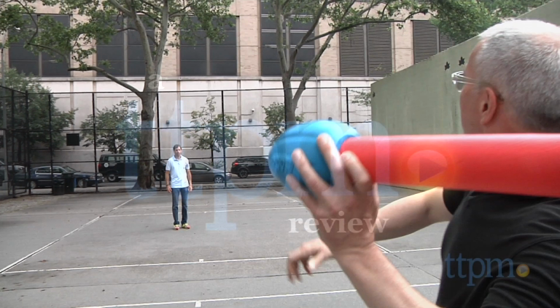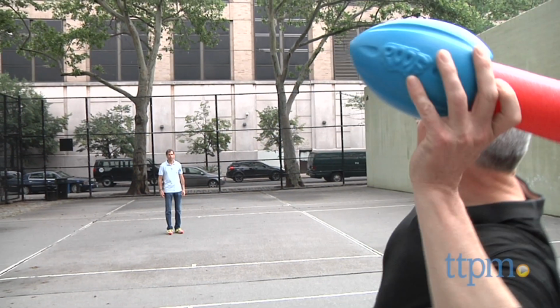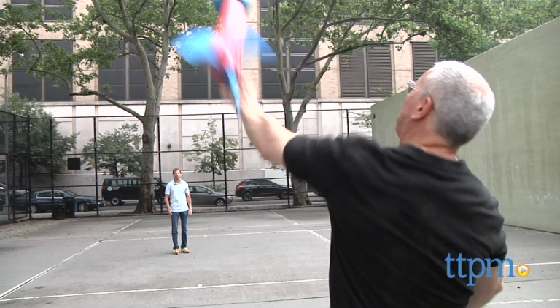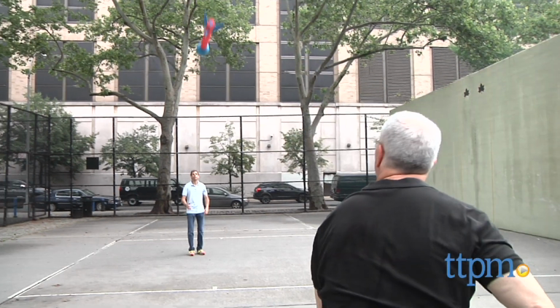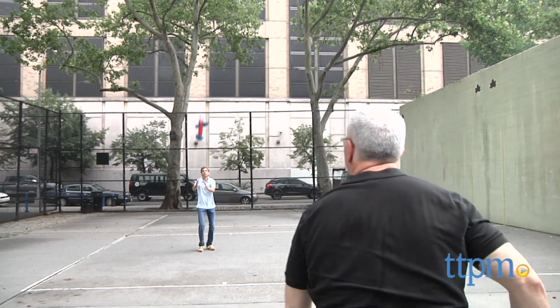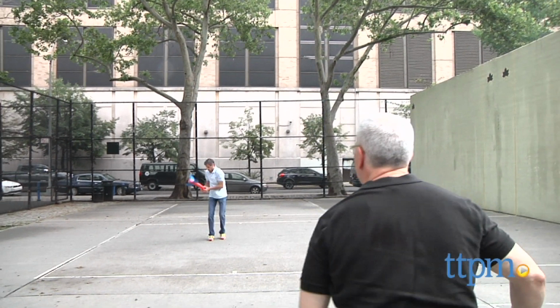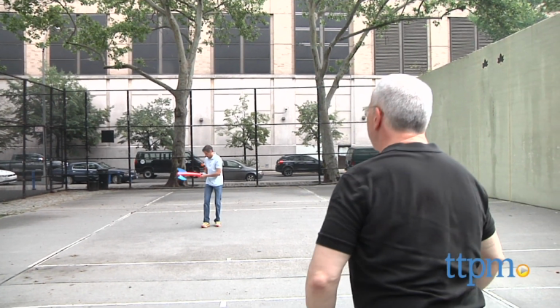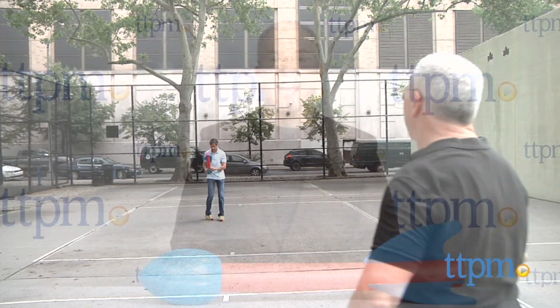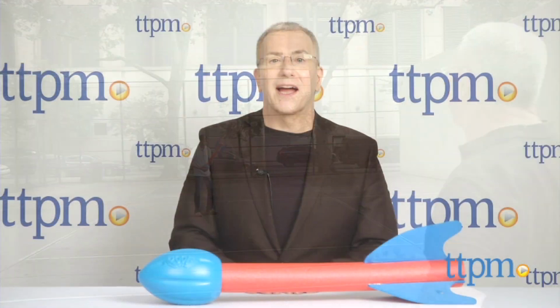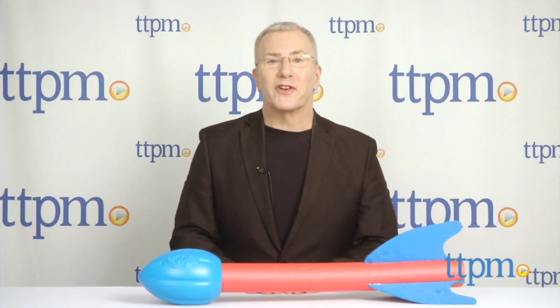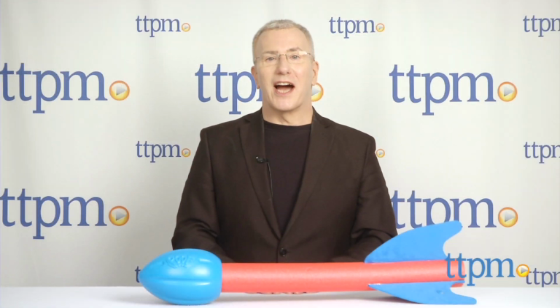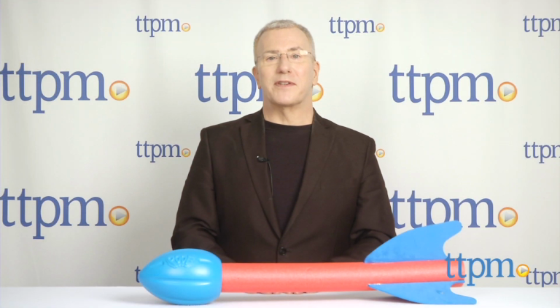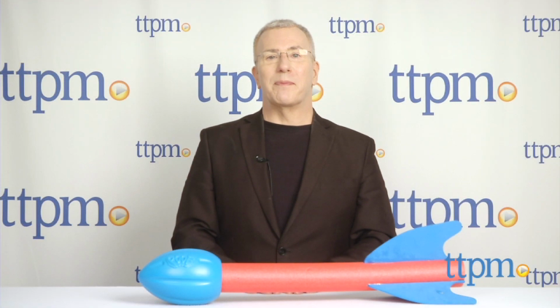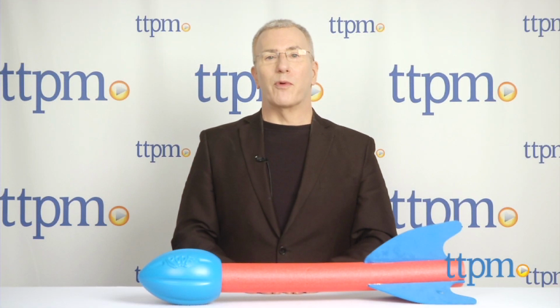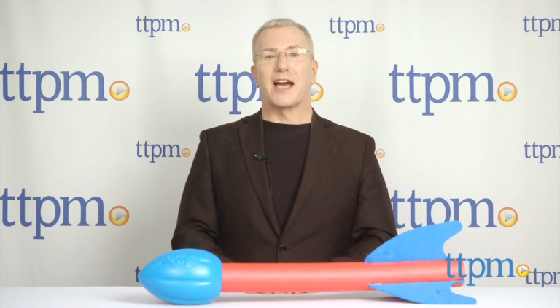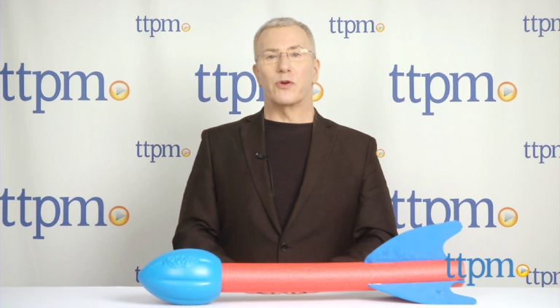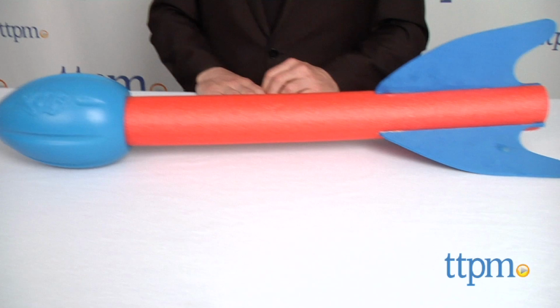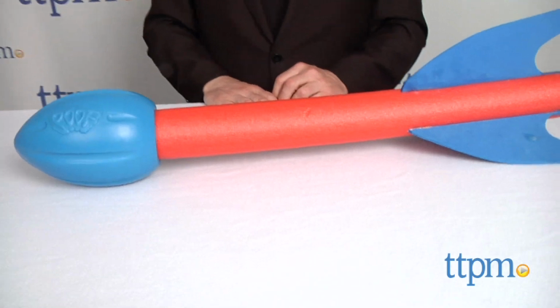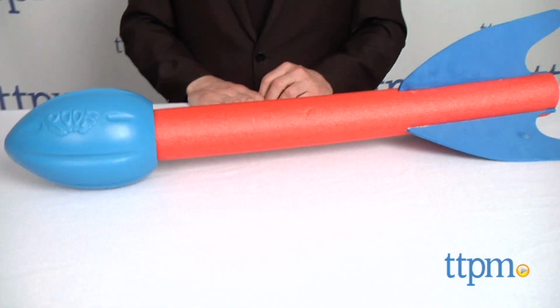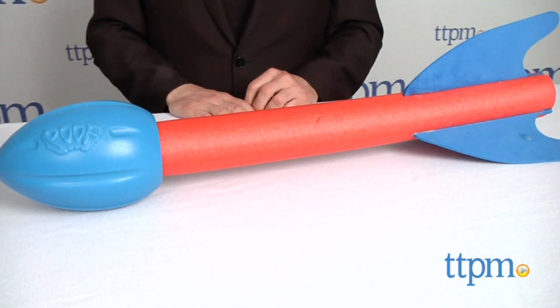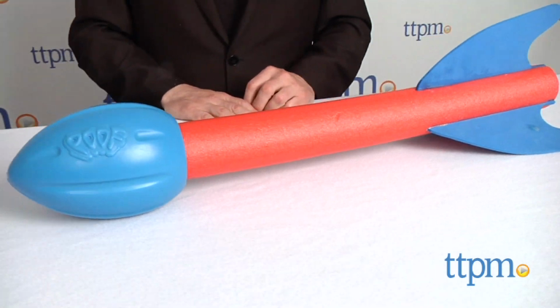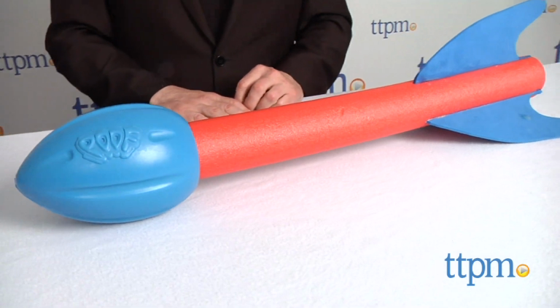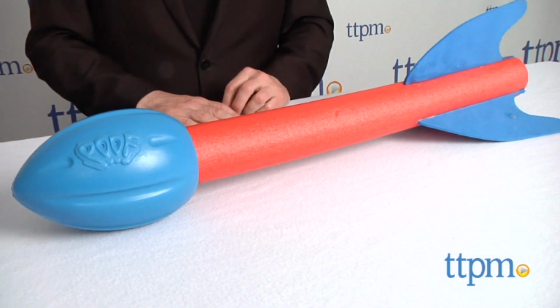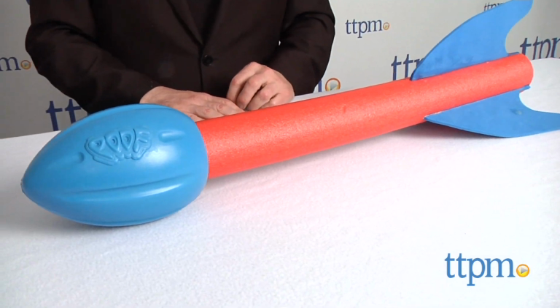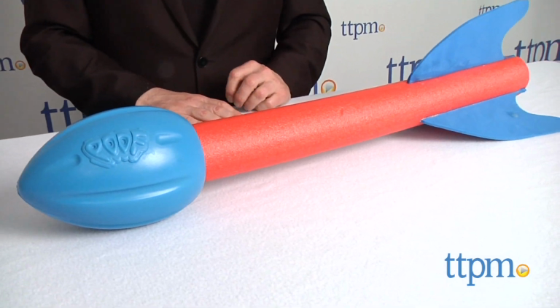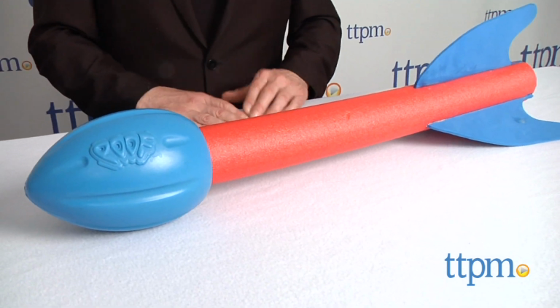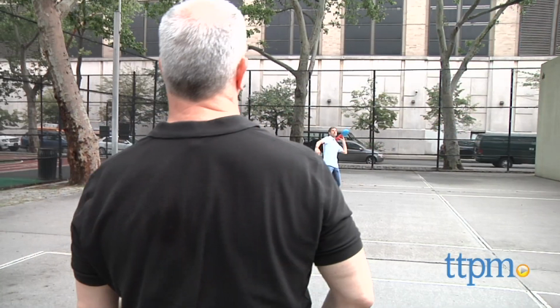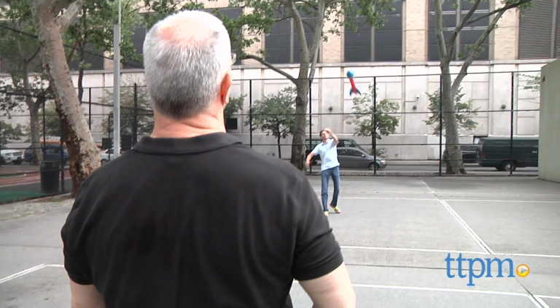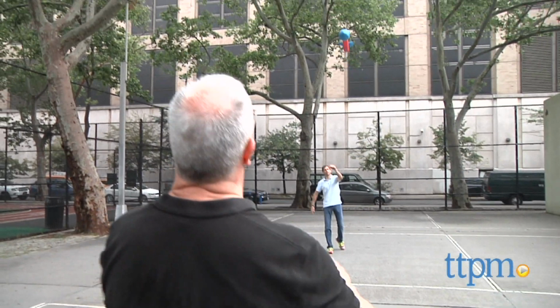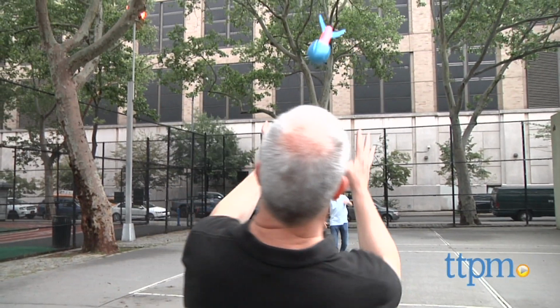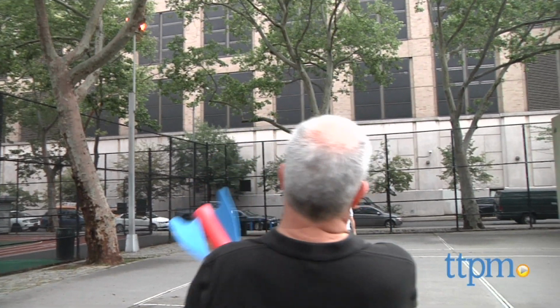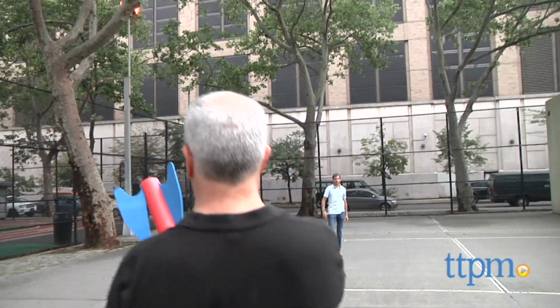Here's just the thing for great active play. Hi, I'm Chris the Toy Guy from TTPM with the Titan Torpedo from POOF. This dramatic foam throwing toy is great for games of catch outdoors and at the beach.